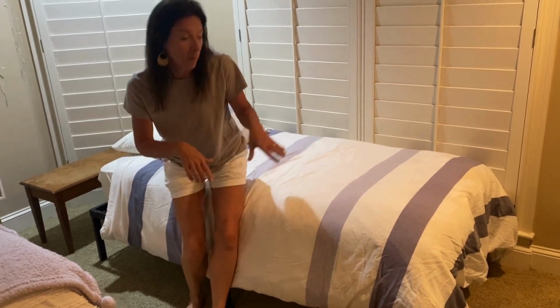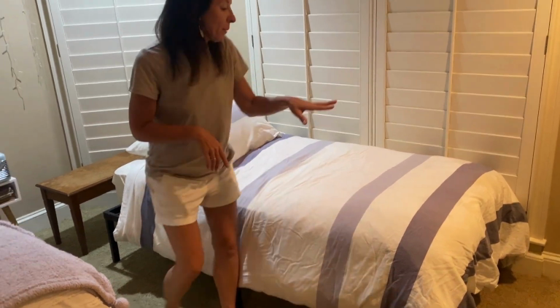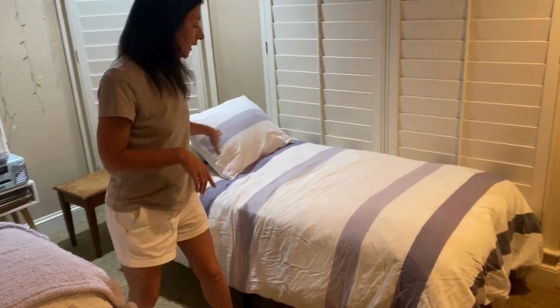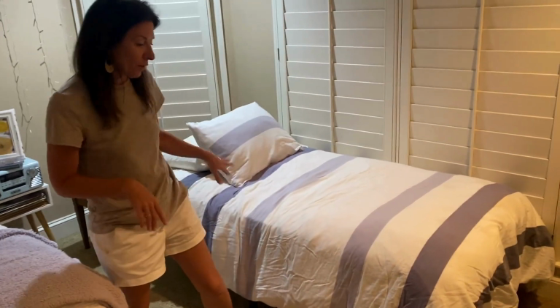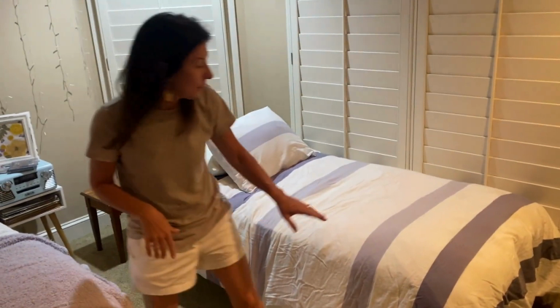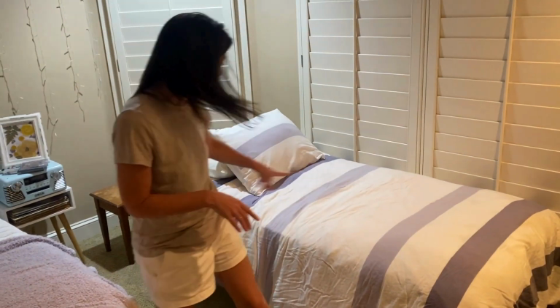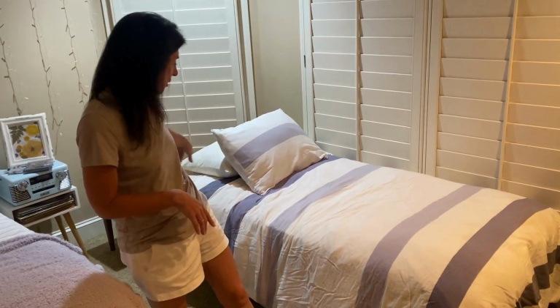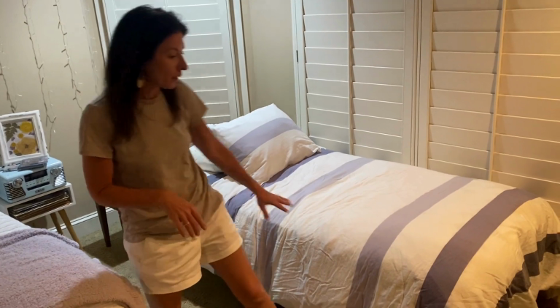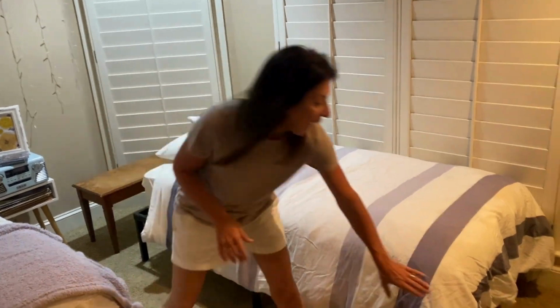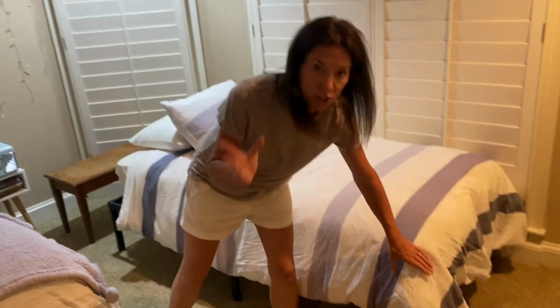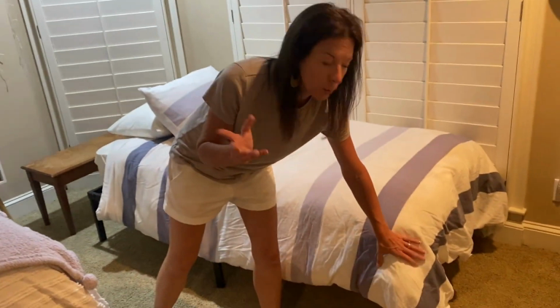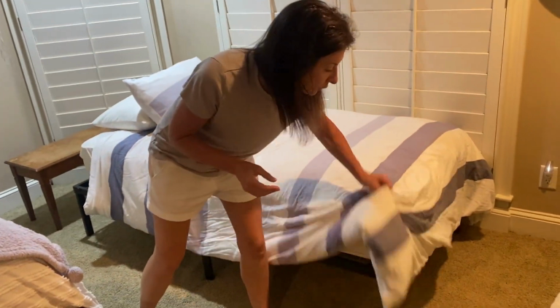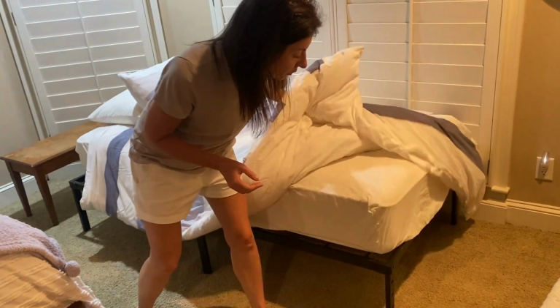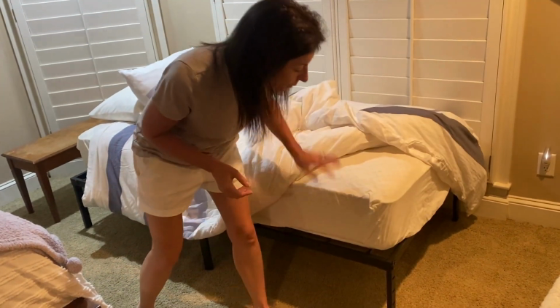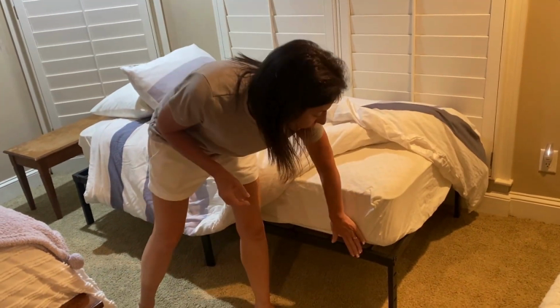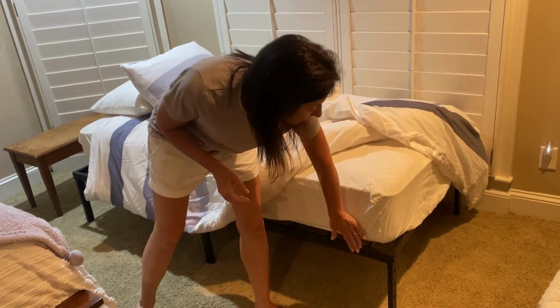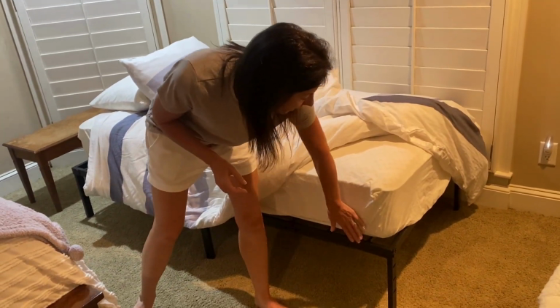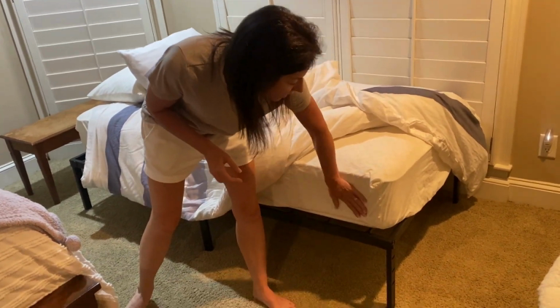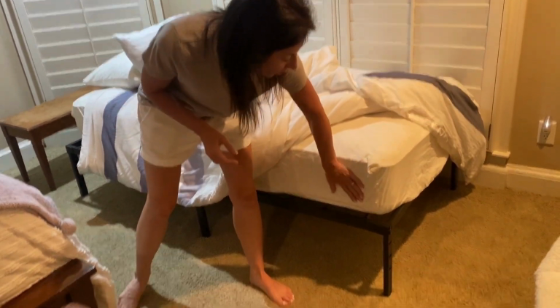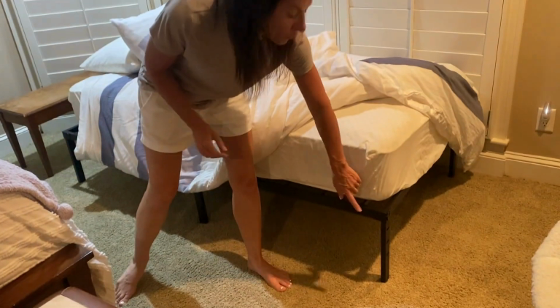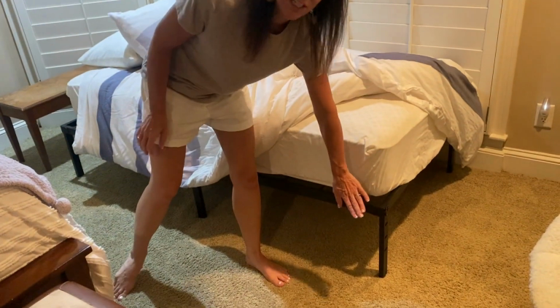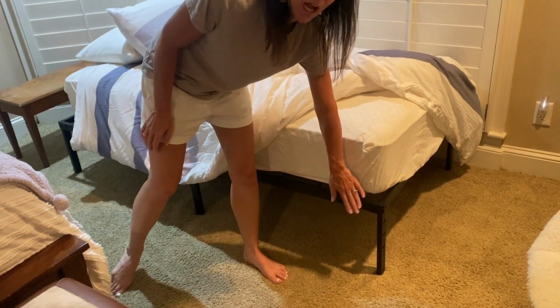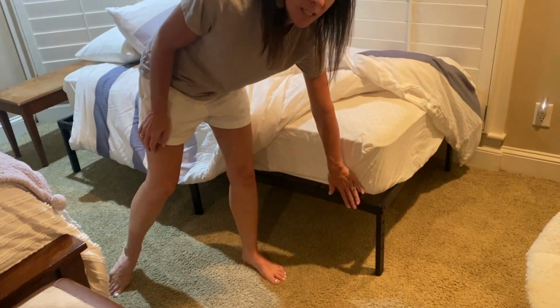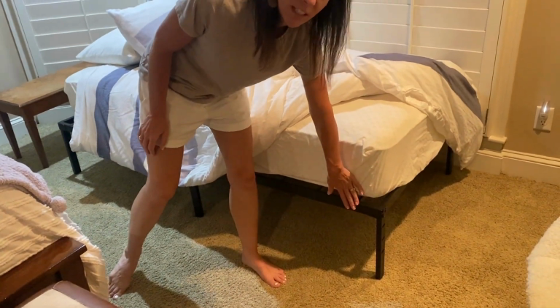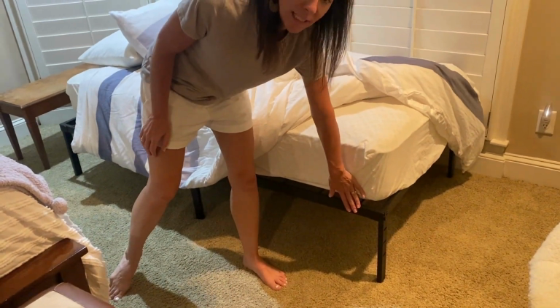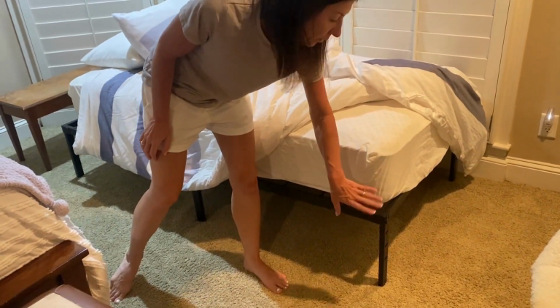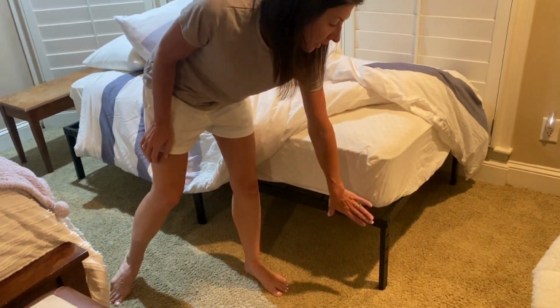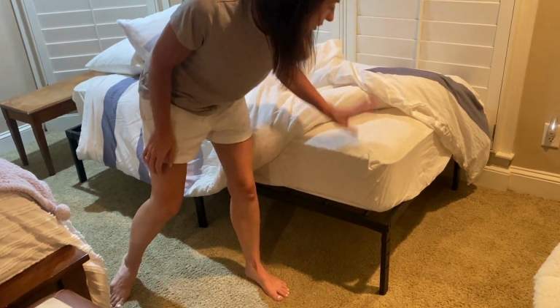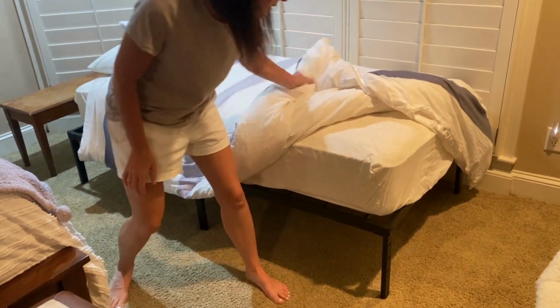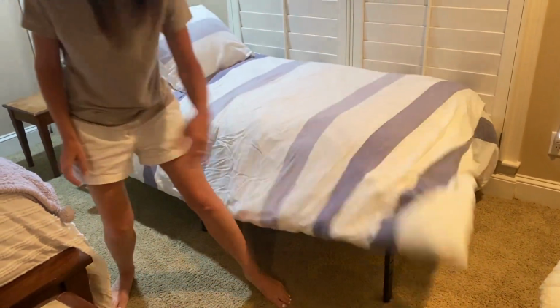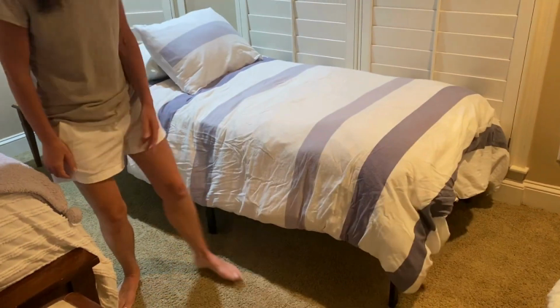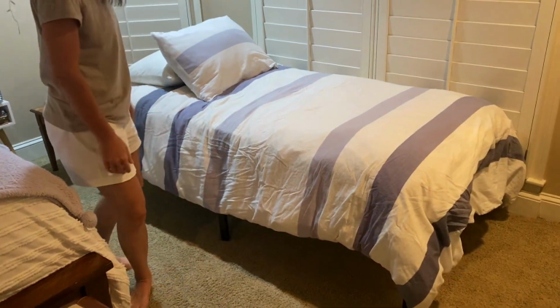Basically you have to frame the mattress here and we just throw a twin mattress right on top. This is what your frame looks like when it's under there. We're actually going to cover this with a fitted sheet so that it covers it up nicely, but look how cute that is.